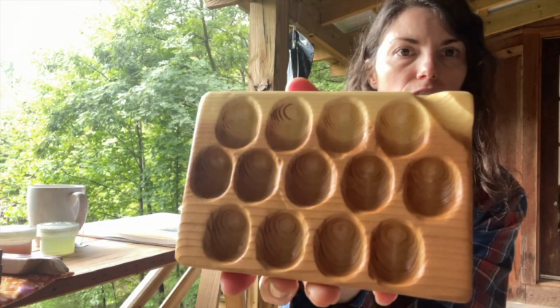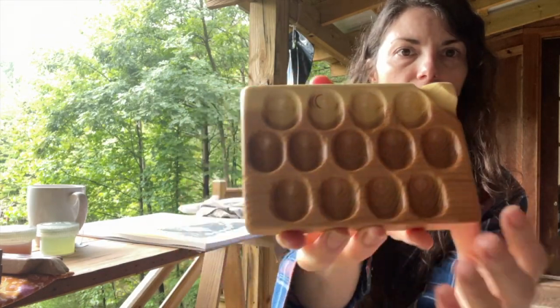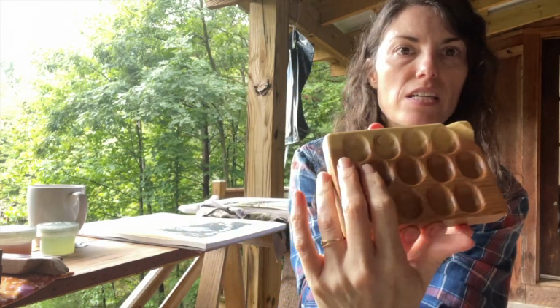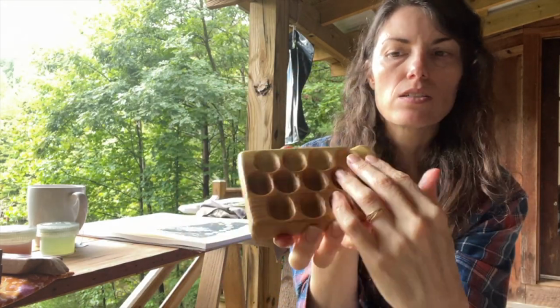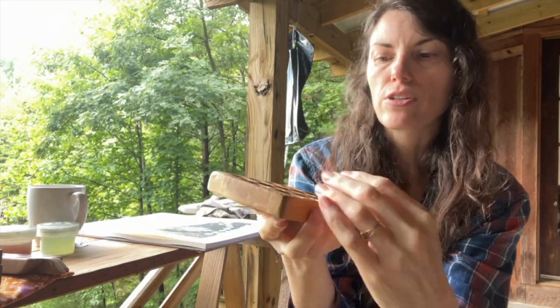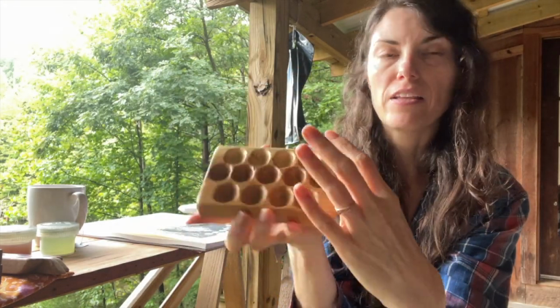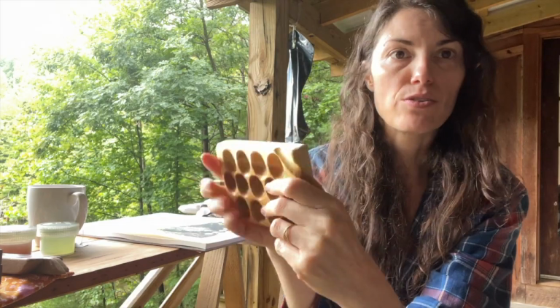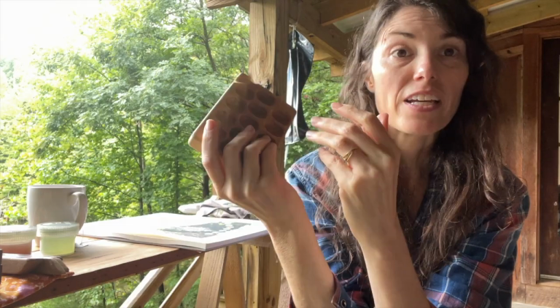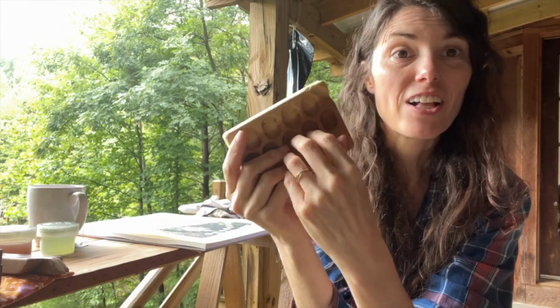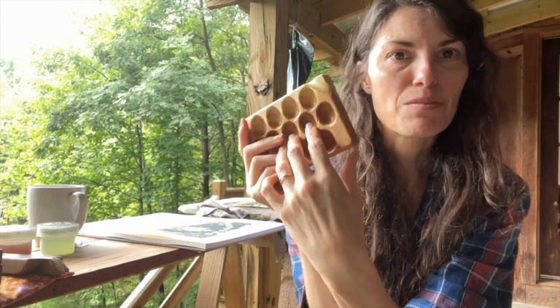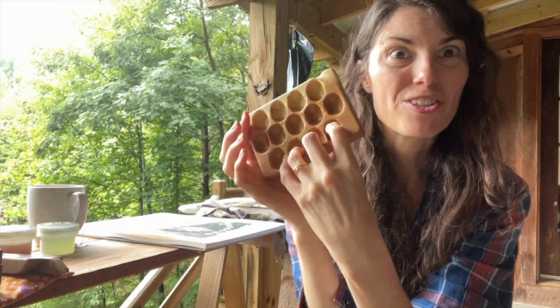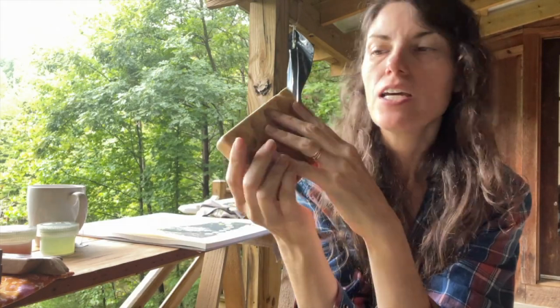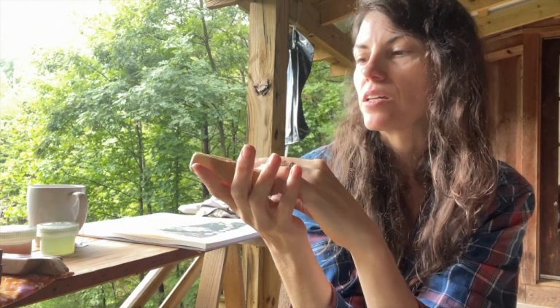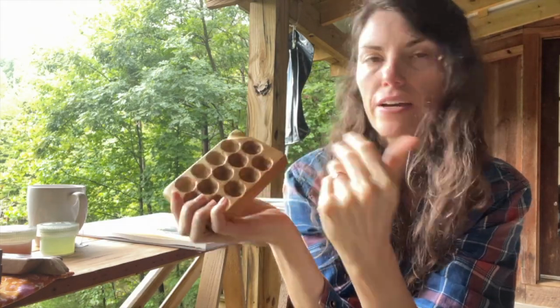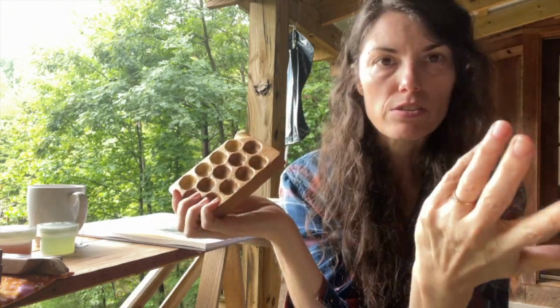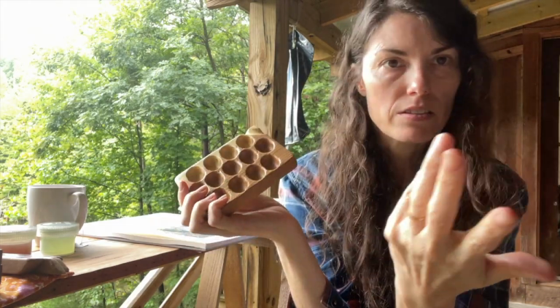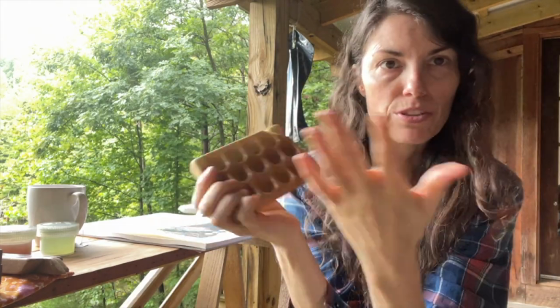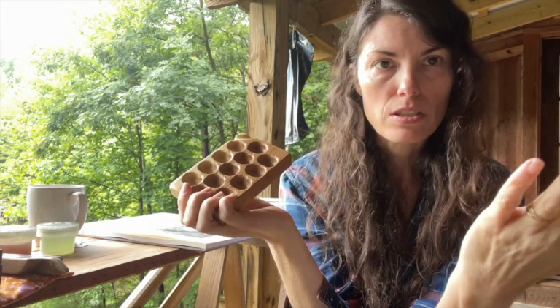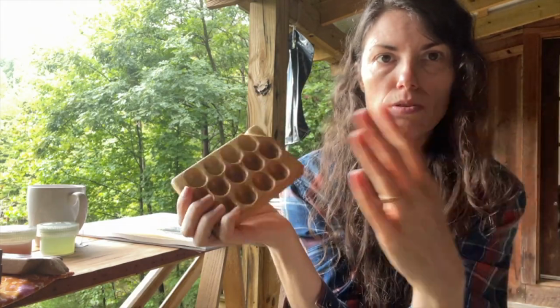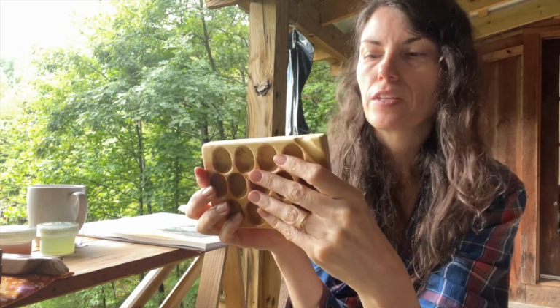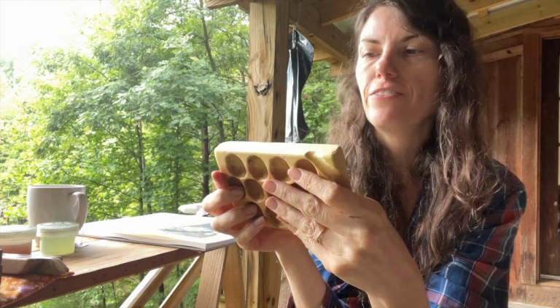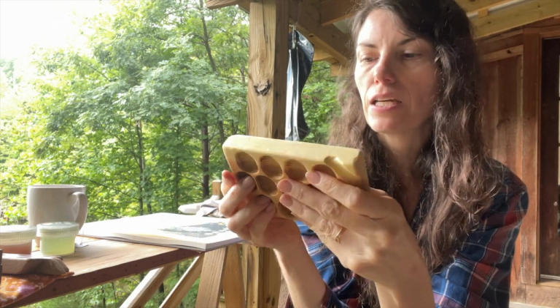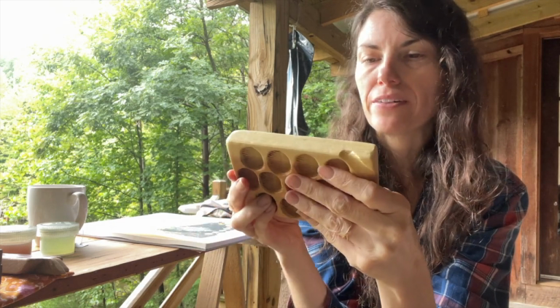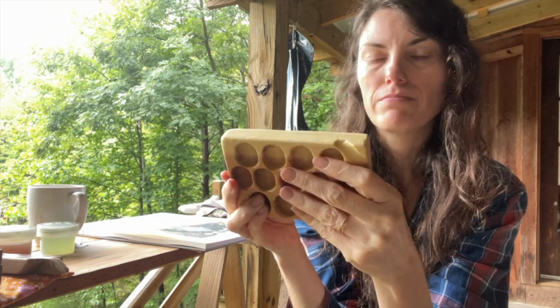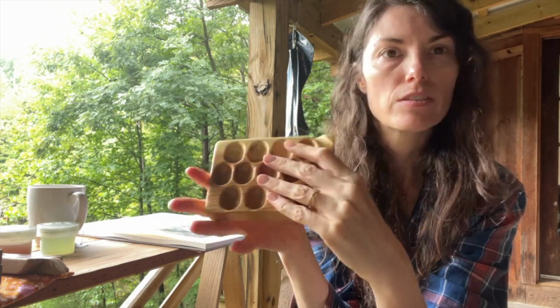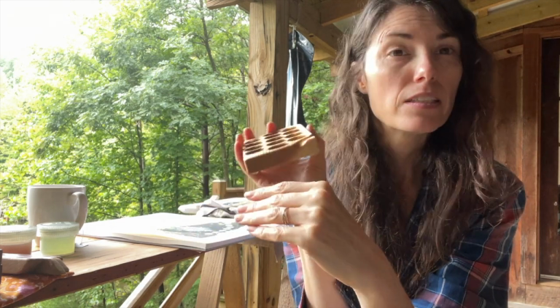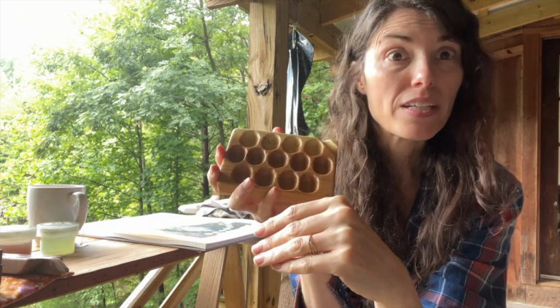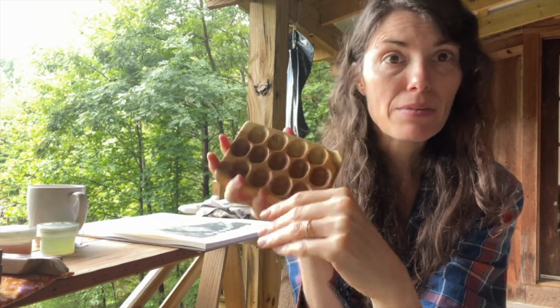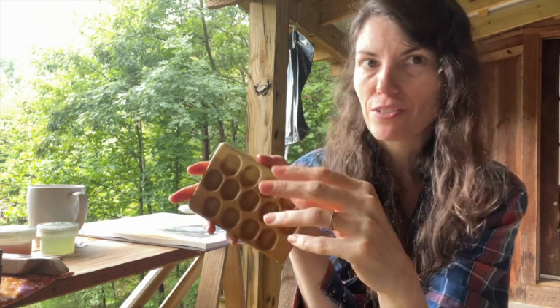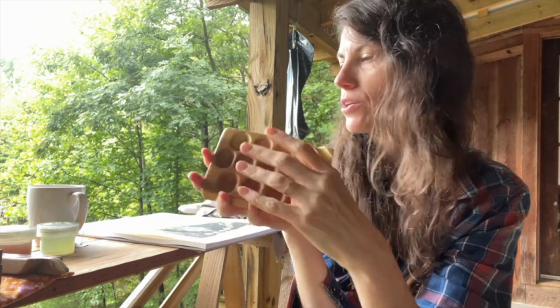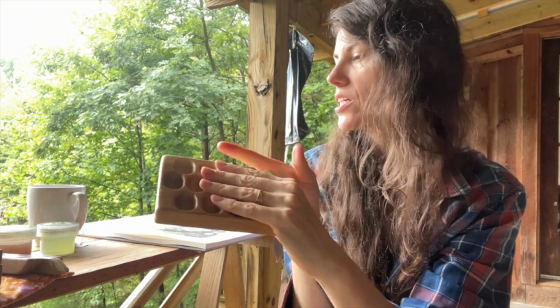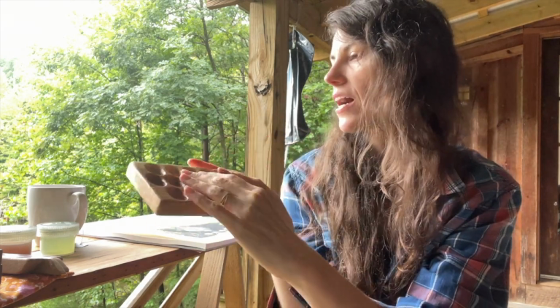With 13 colors — this is actually the palette that I use when I teach classes in person, because I think 13 colors is really just the most fun amount. You don't need that many, but it's a really fun amount to have.